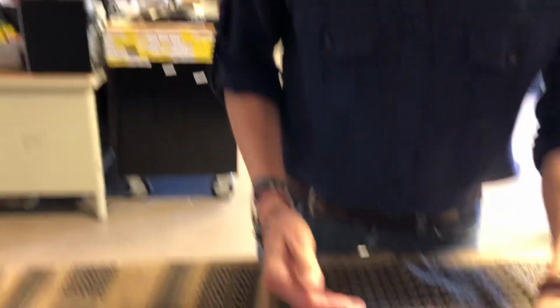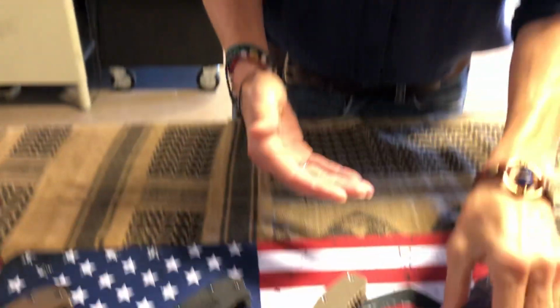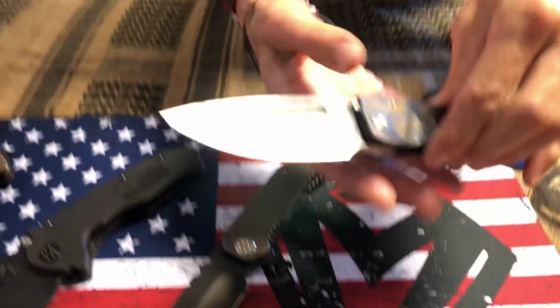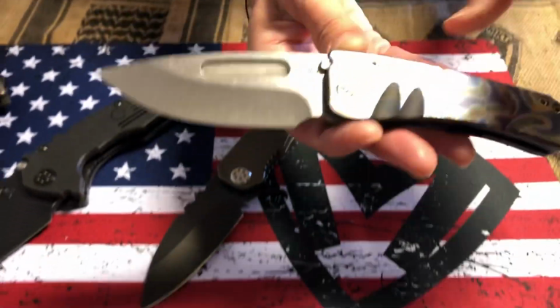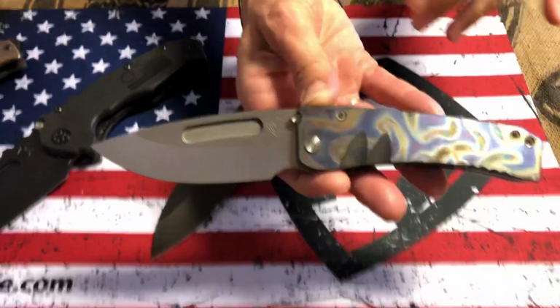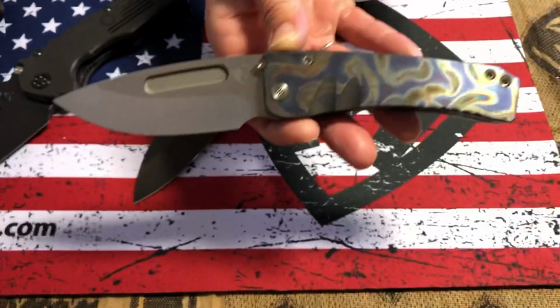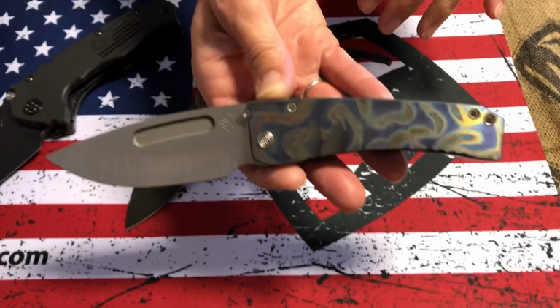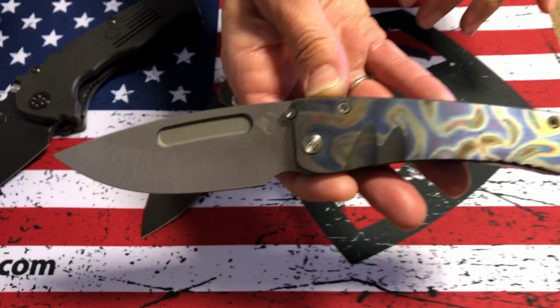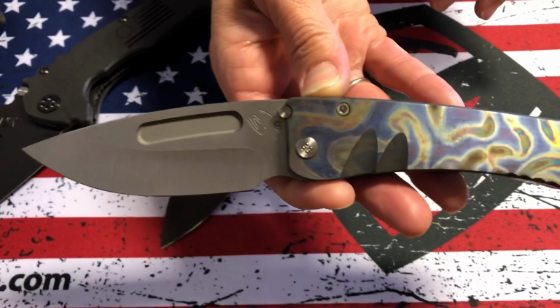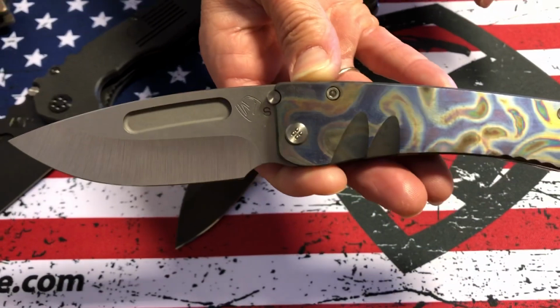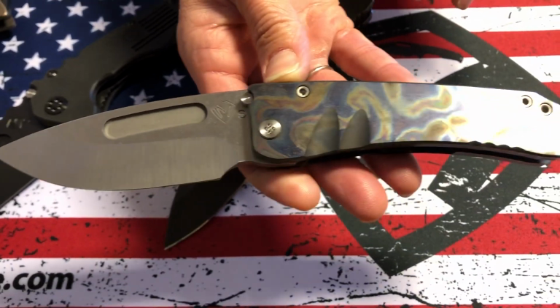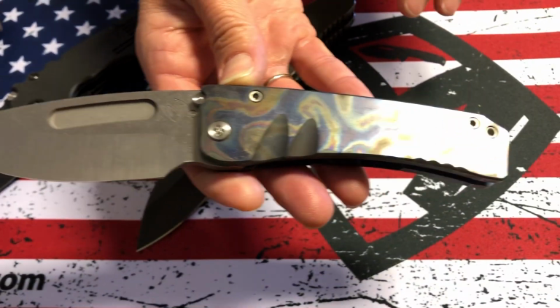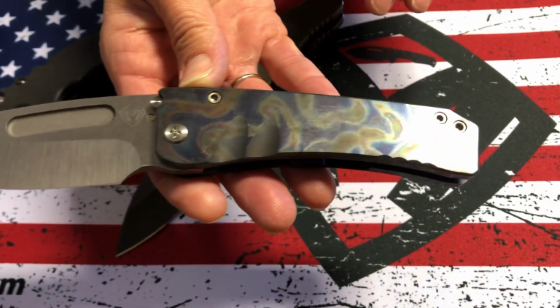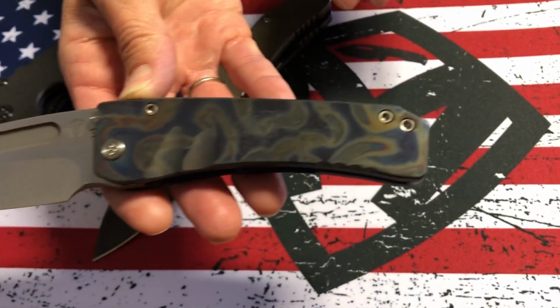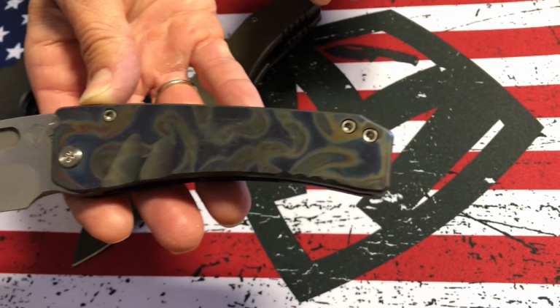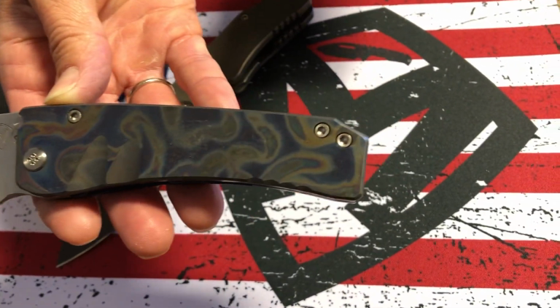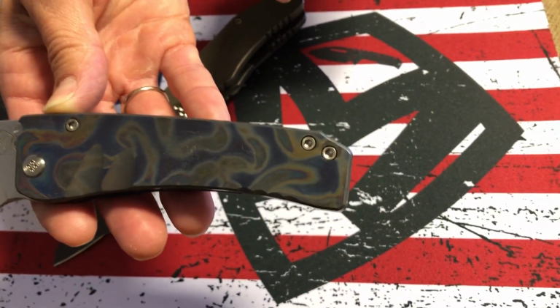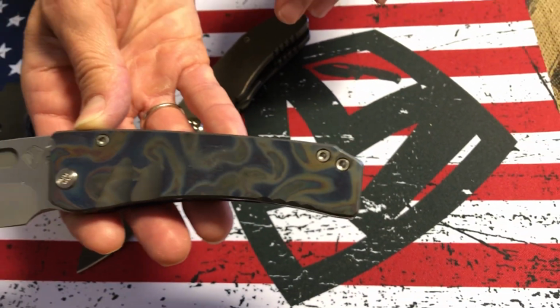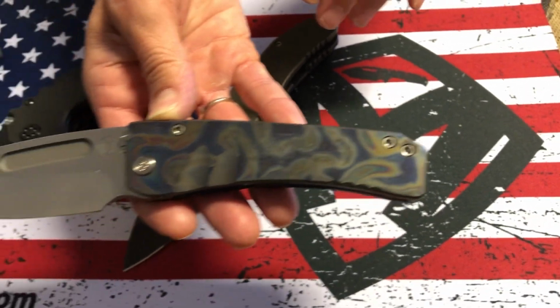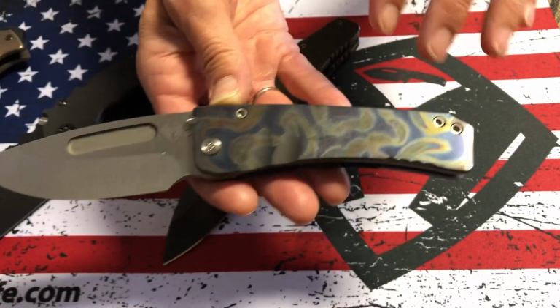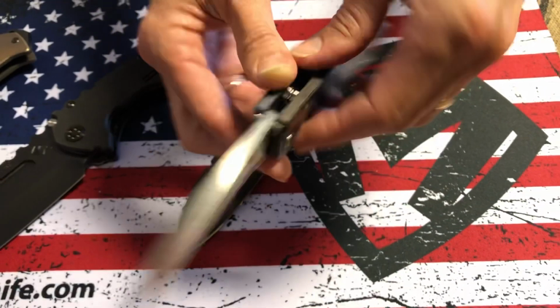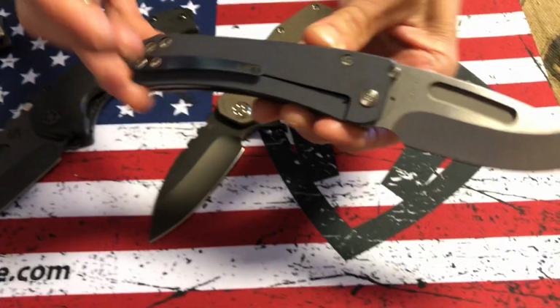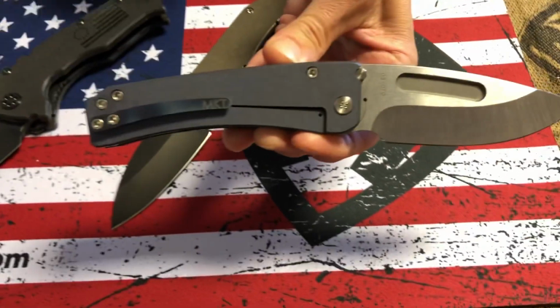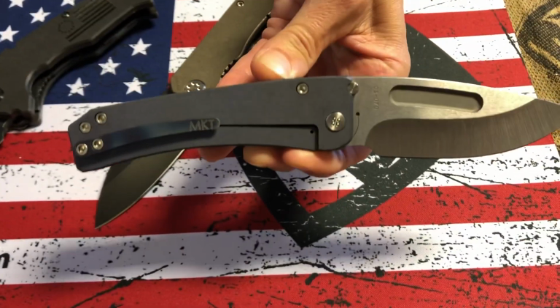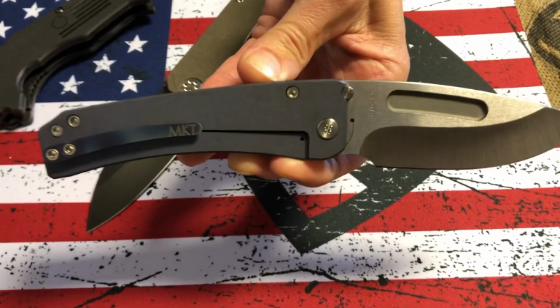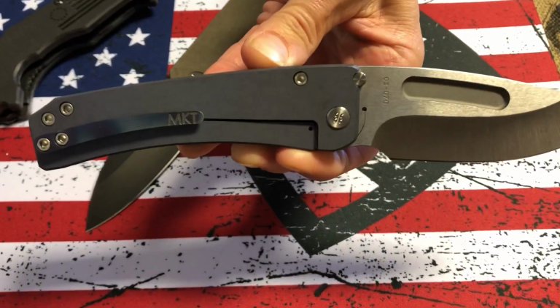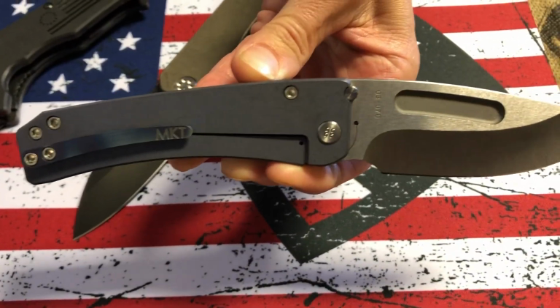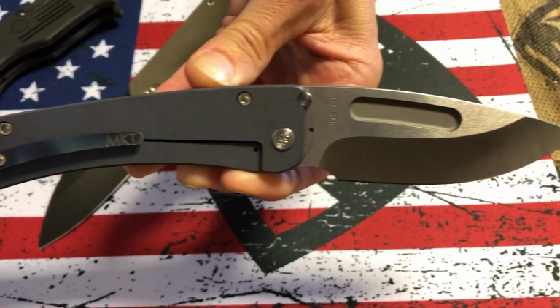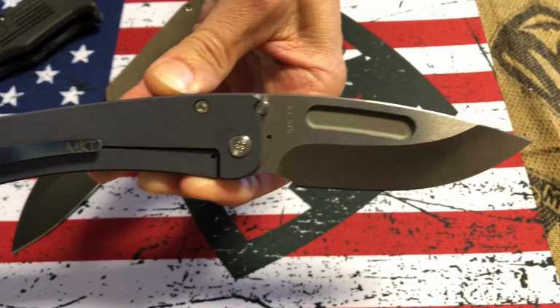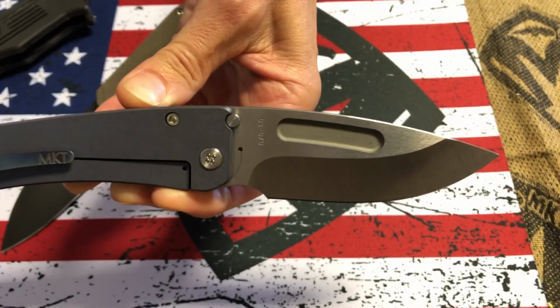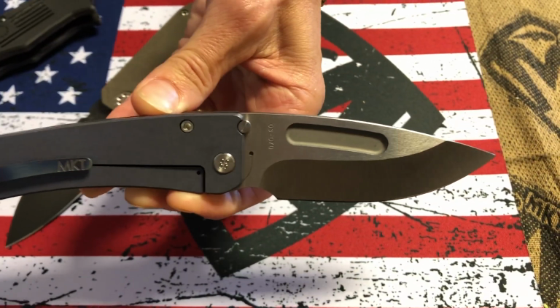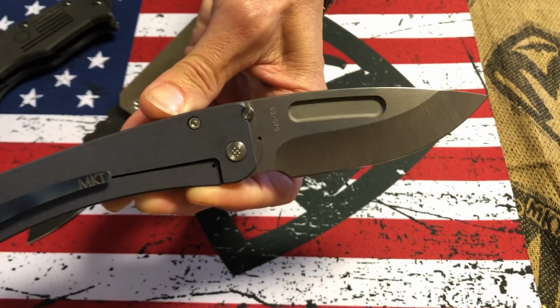A Midi Marauder, S35 tumbled drop point. We have a blue faced inflamed handle, blue anodized spring, and a brushed inflamed clip.